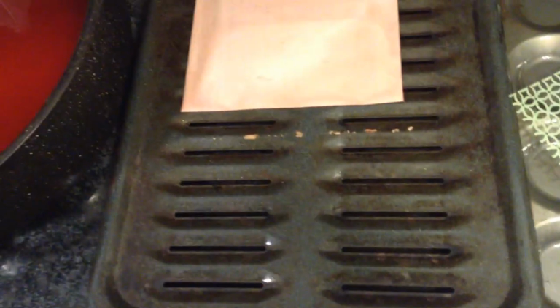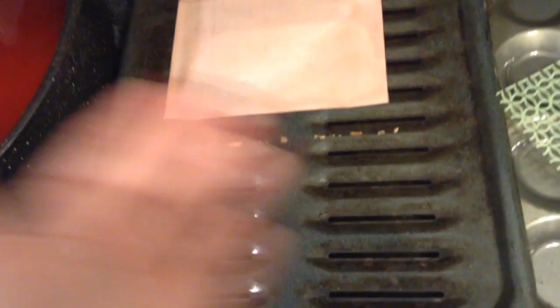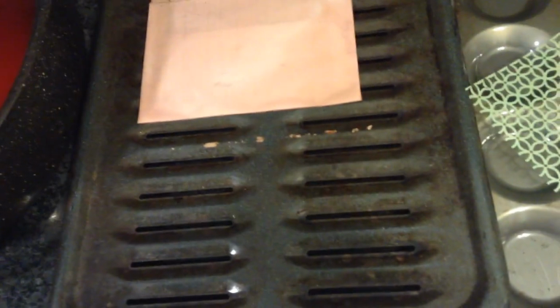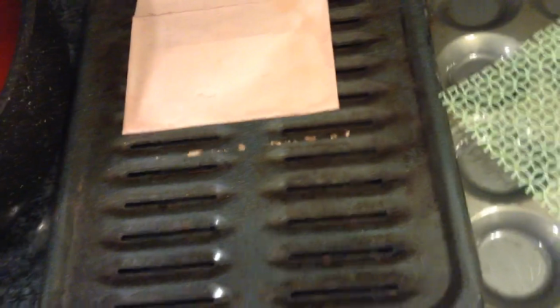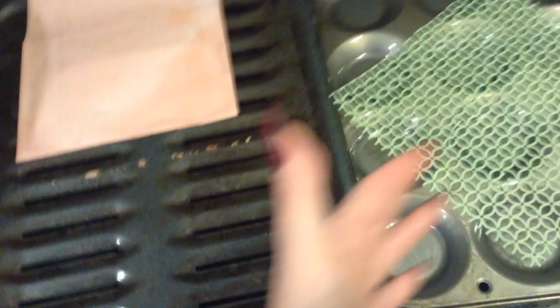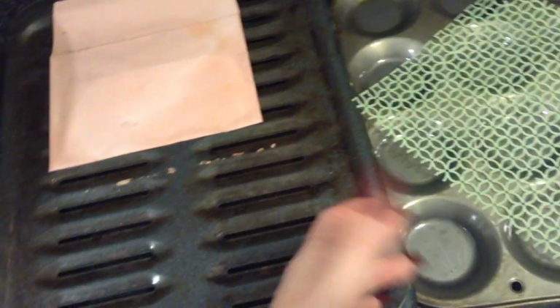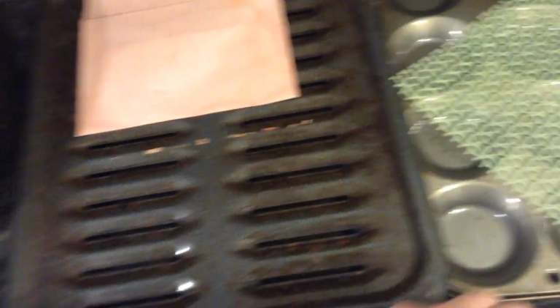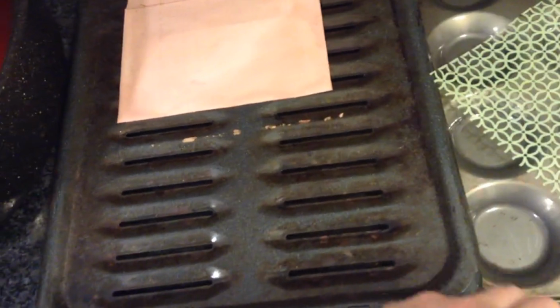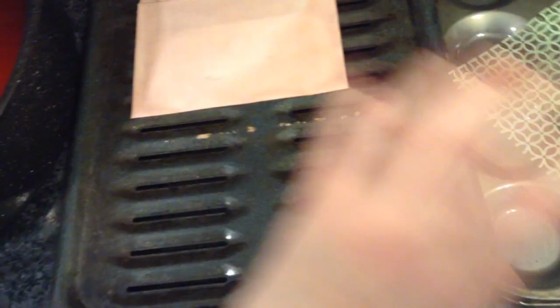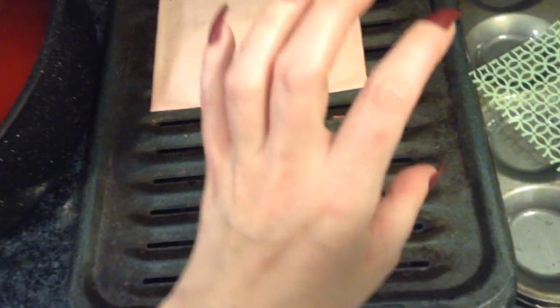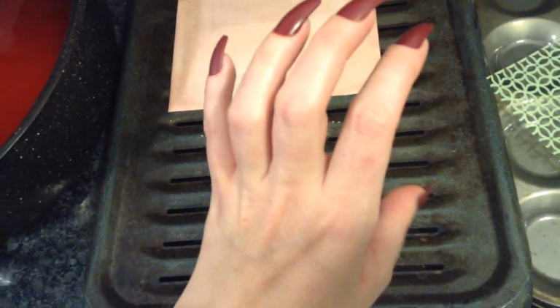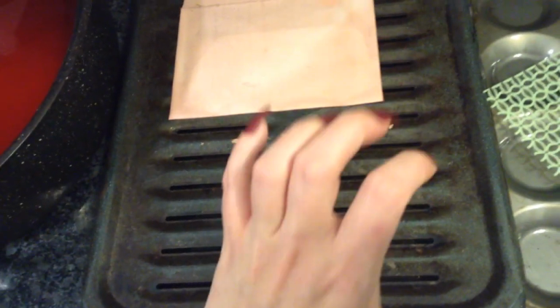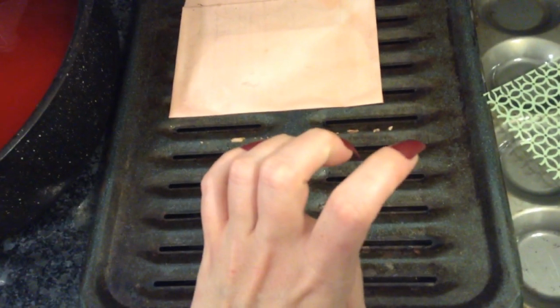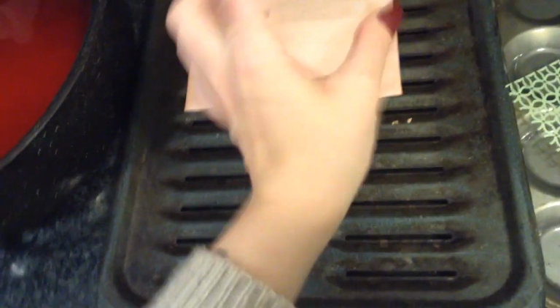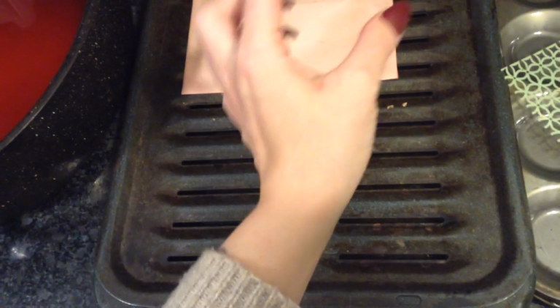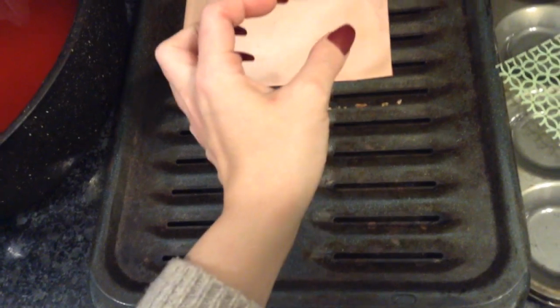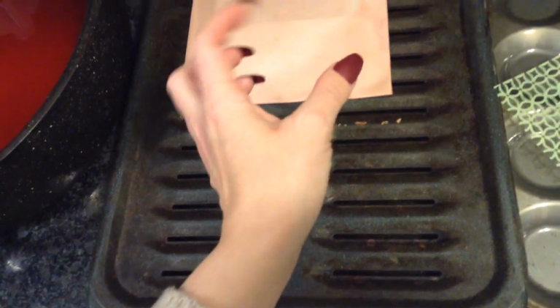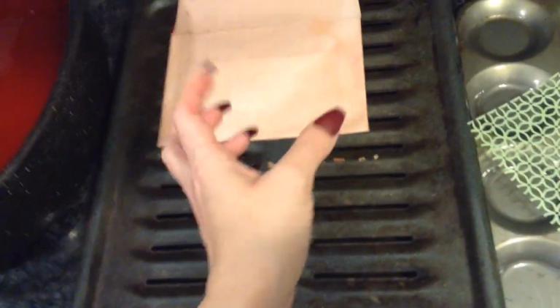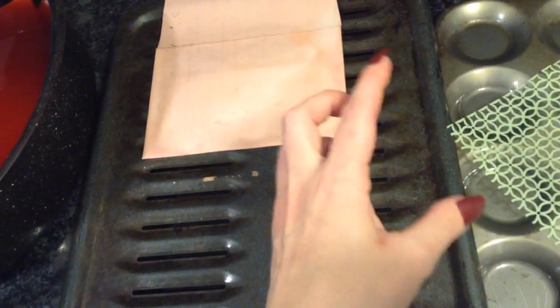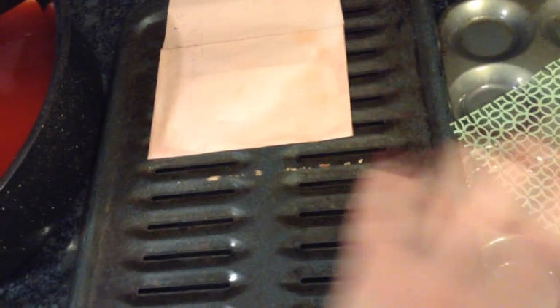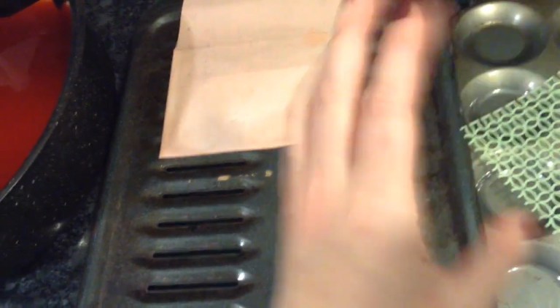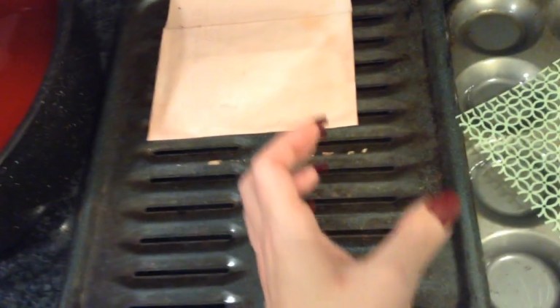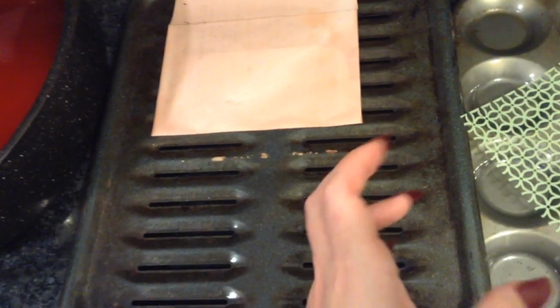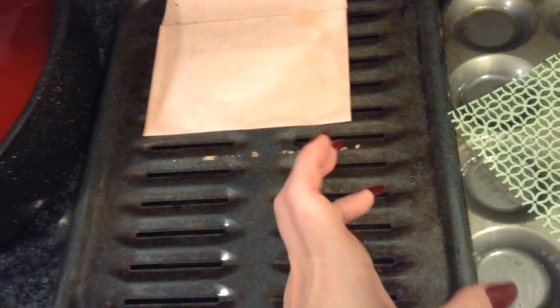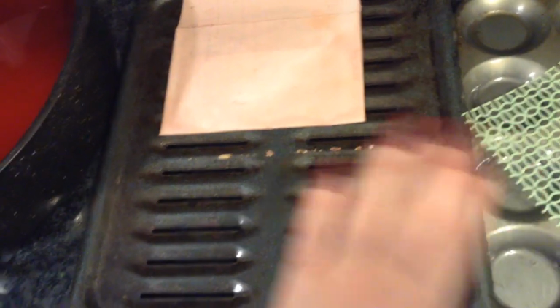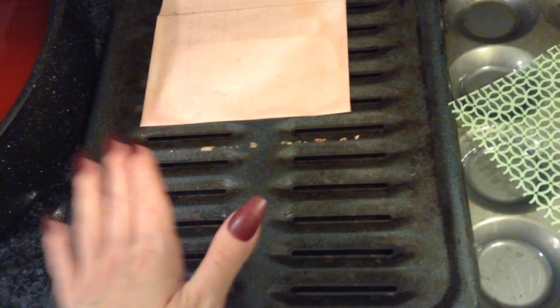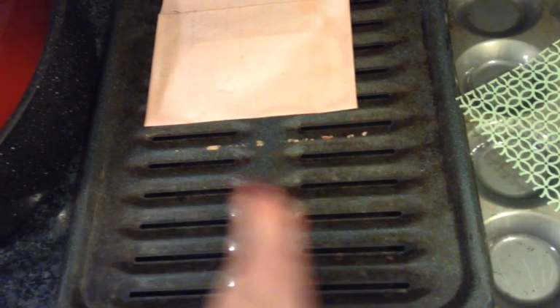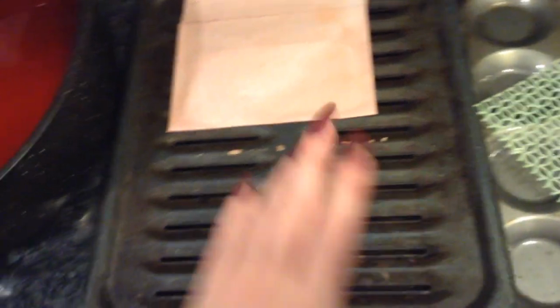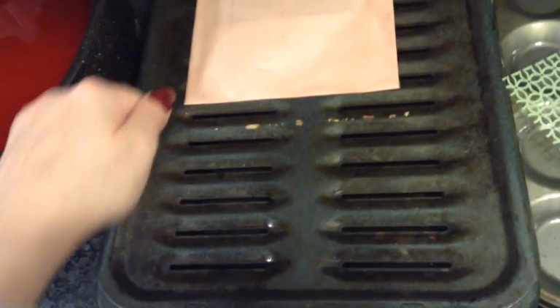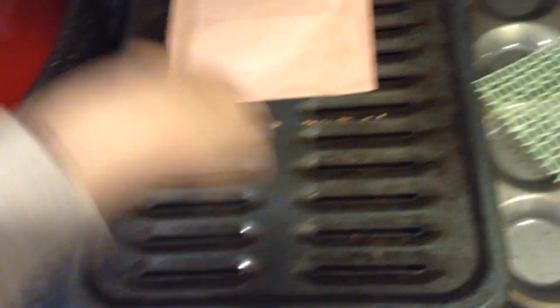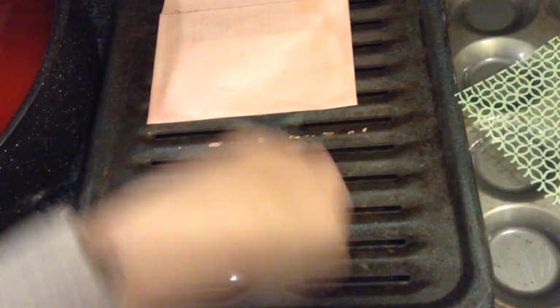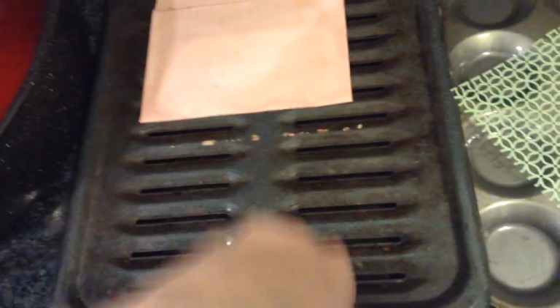After that, I take it right to the iron. I set my iron on a medium temperature — it used to be the lowest temperature, but I like it a little bit higher. No steam, of course. And then I just iron right on top of the paper.